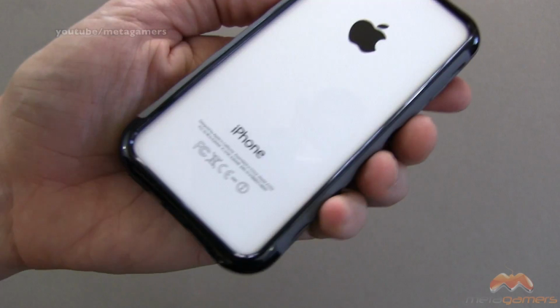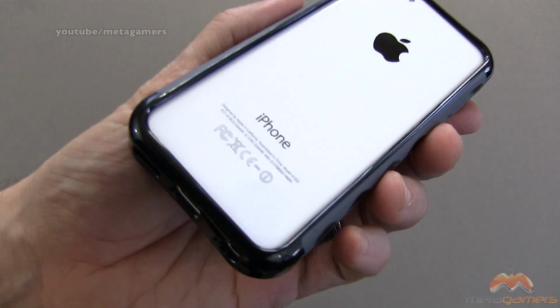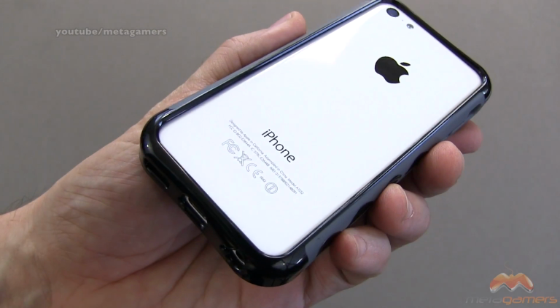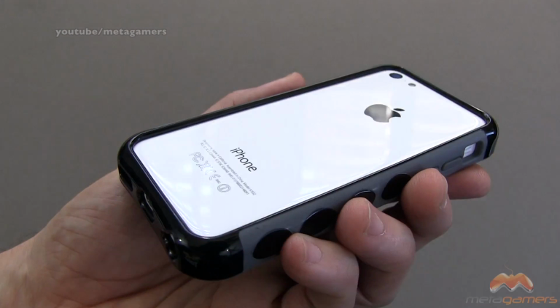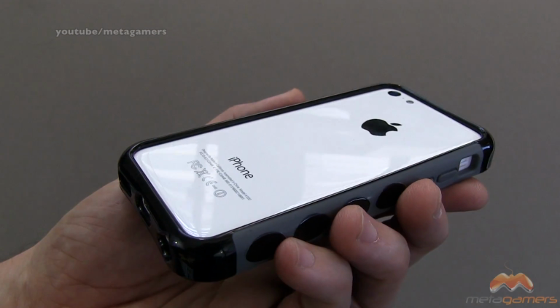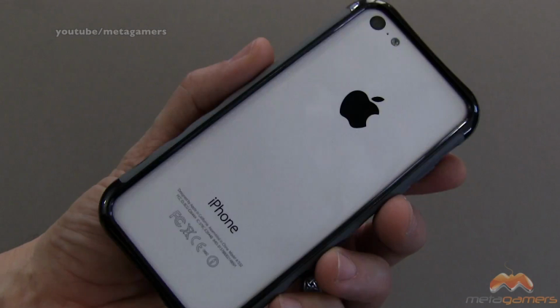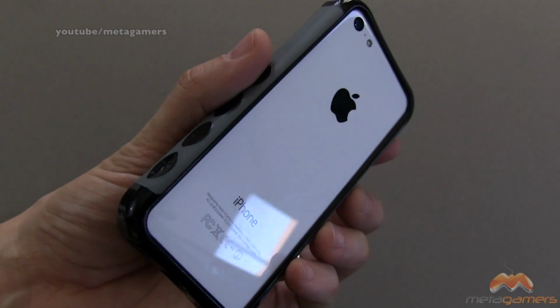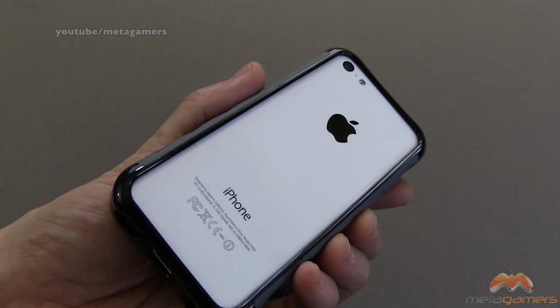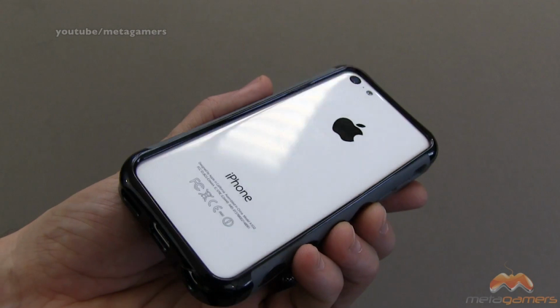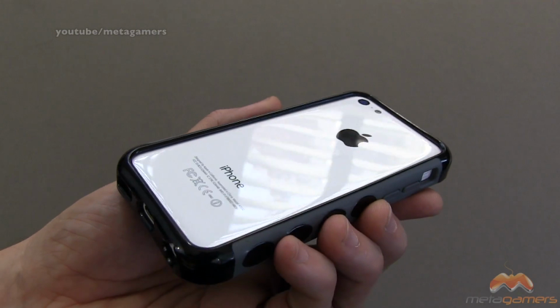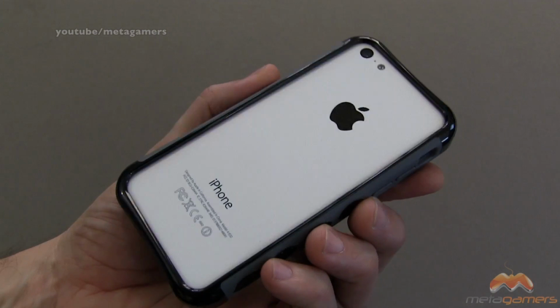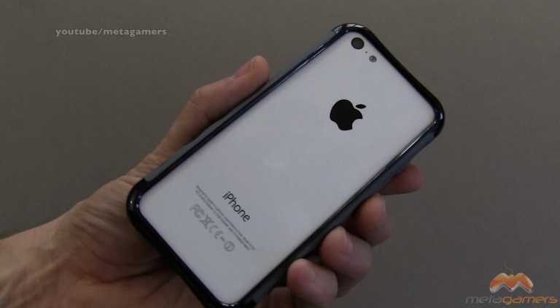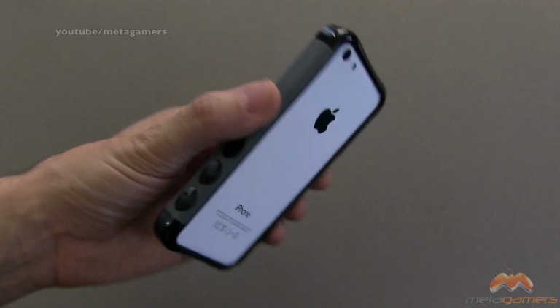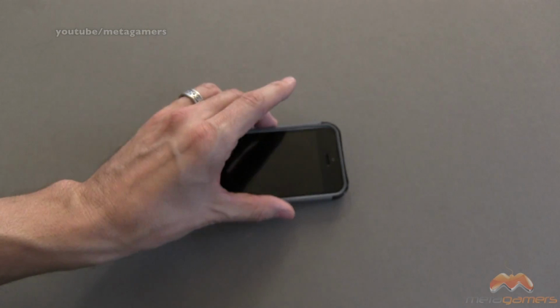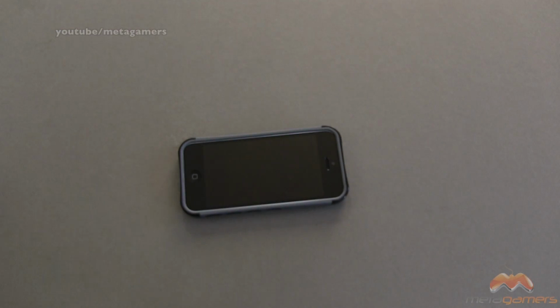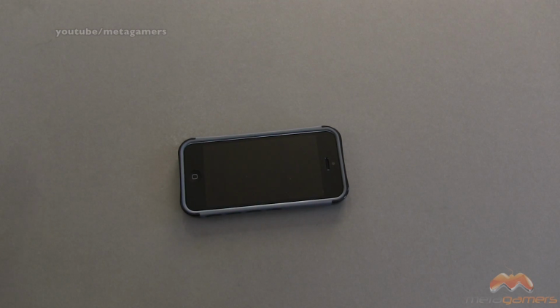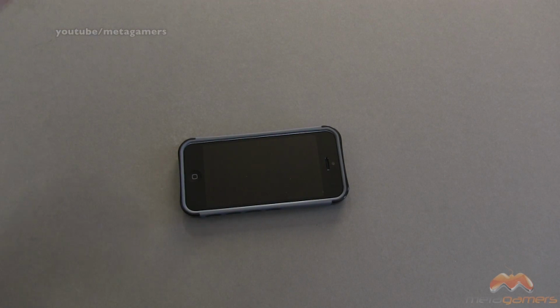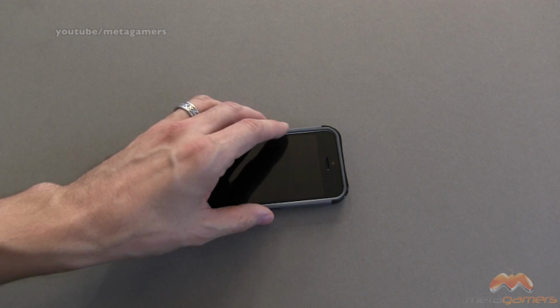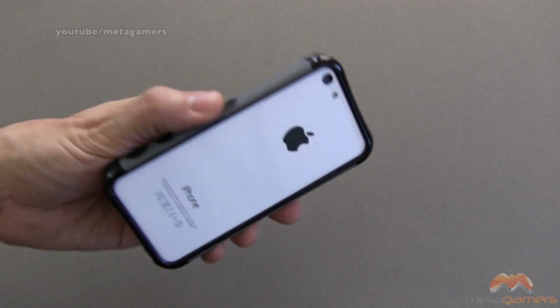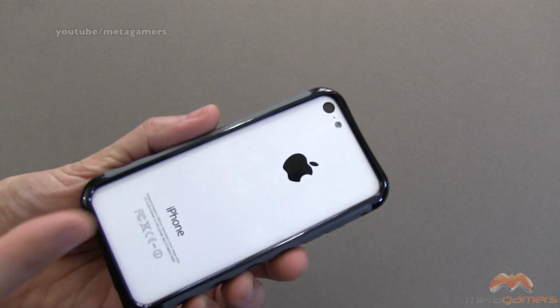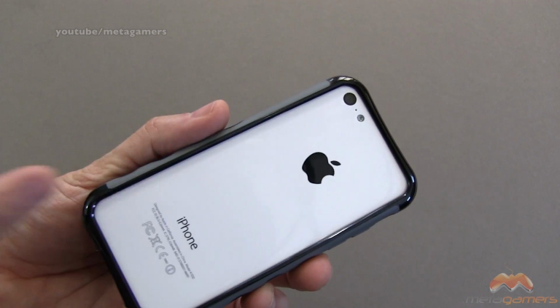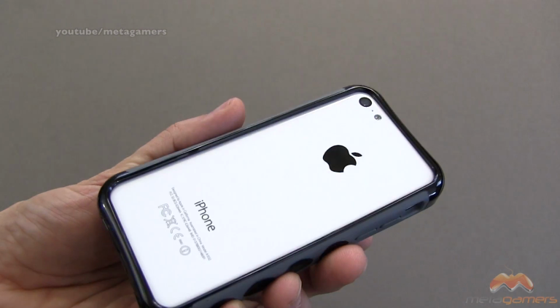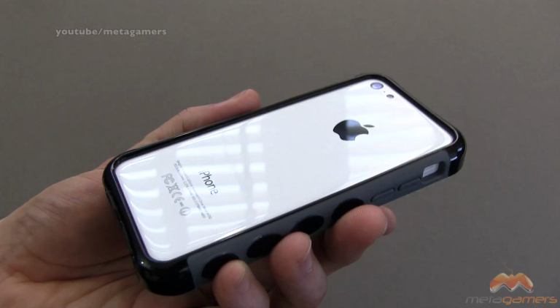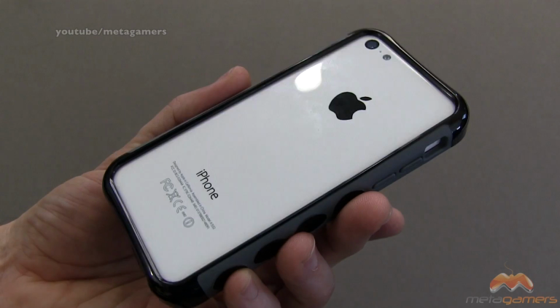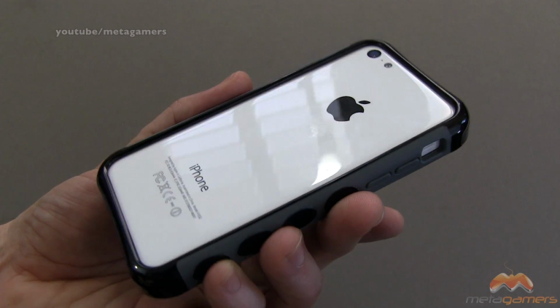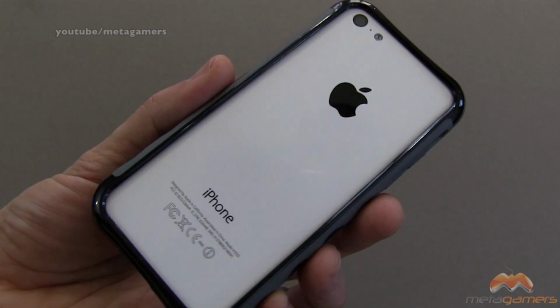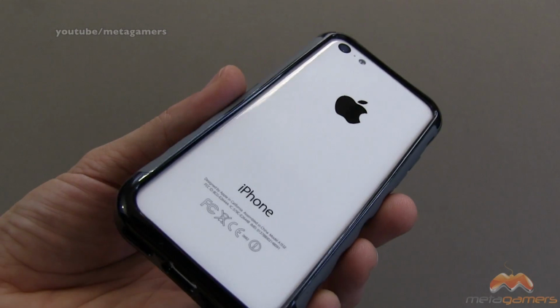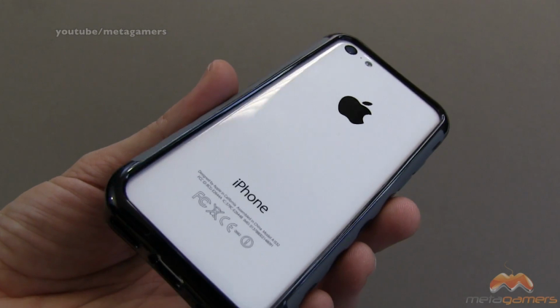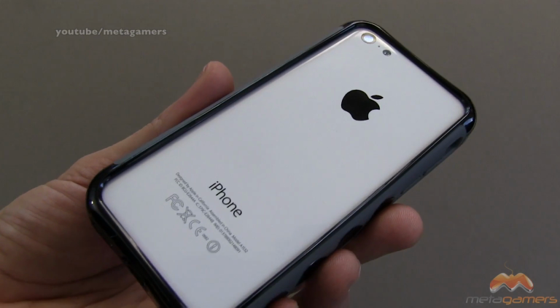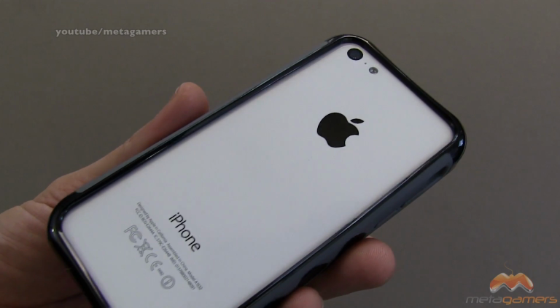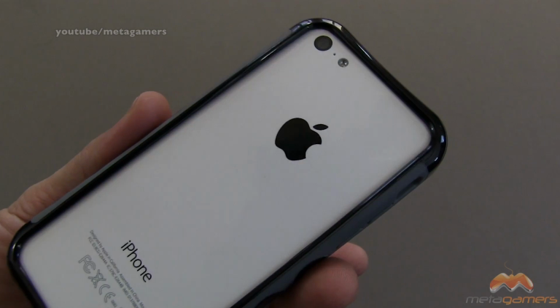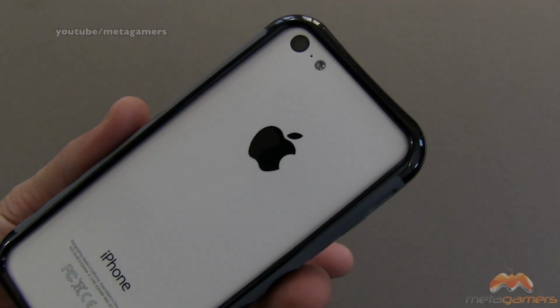Along the back side, you actually get some lay-on-the-table design as well. When it's down like this, it's well protected, because the case is touching the surface, not your phone. So that's what it's going to look like.